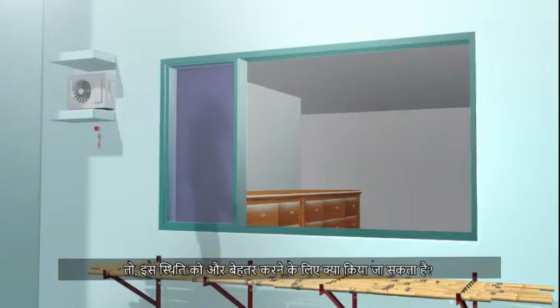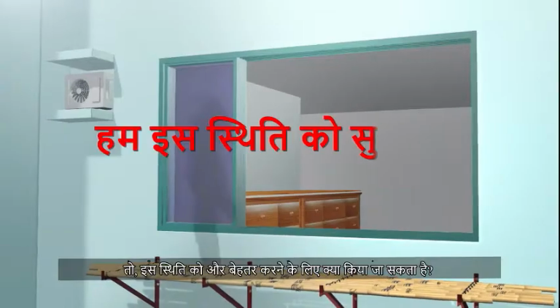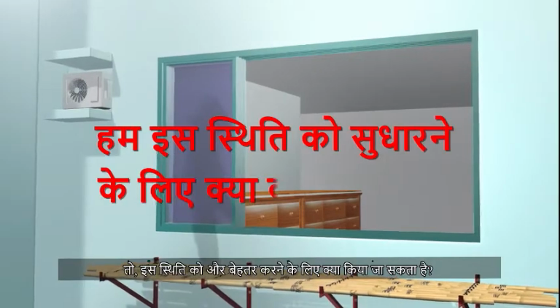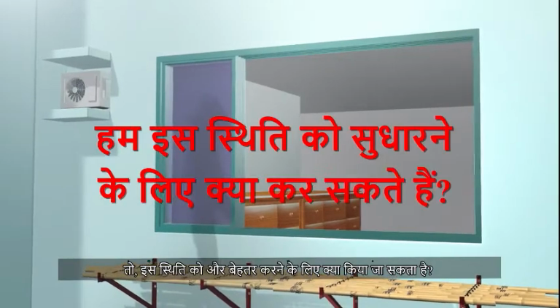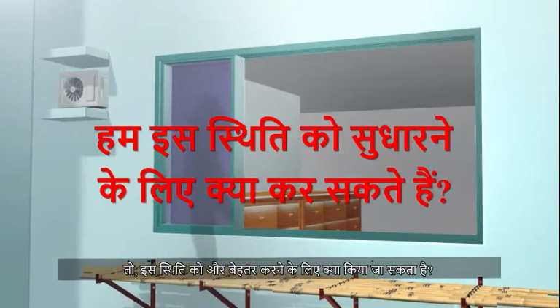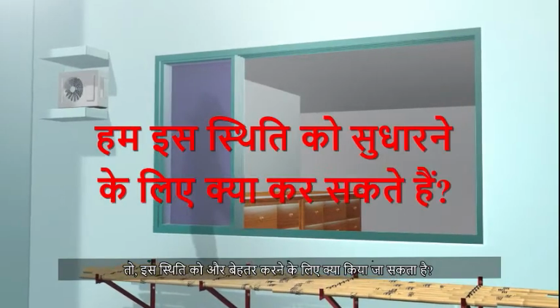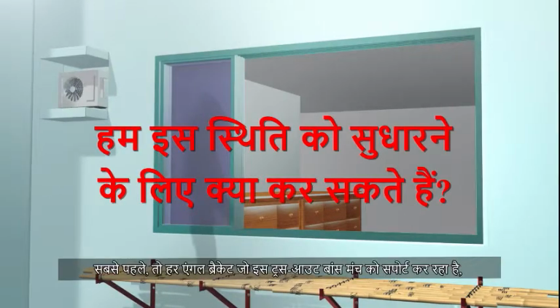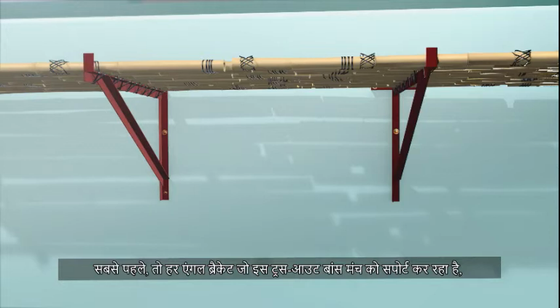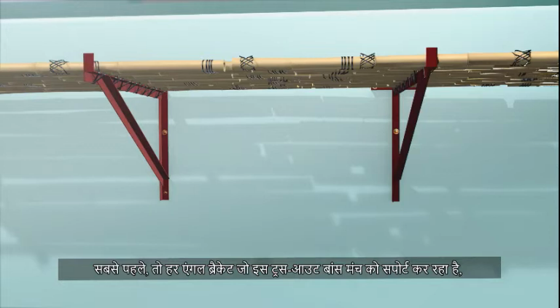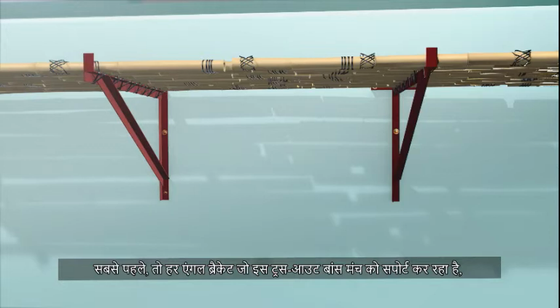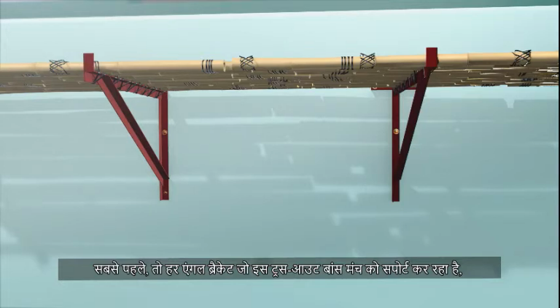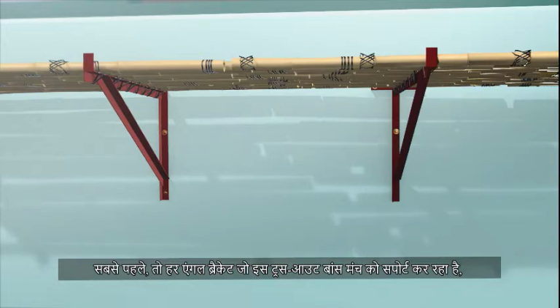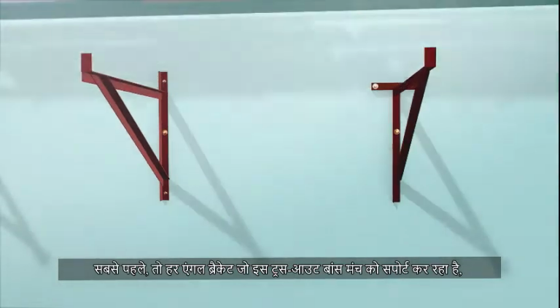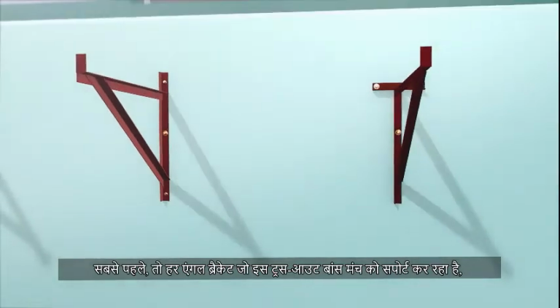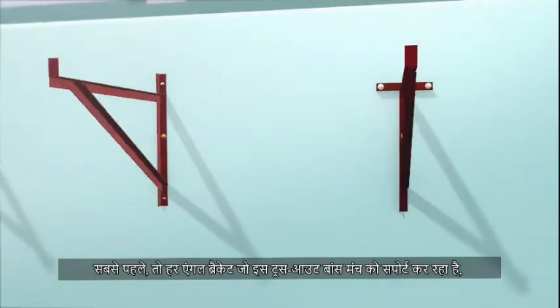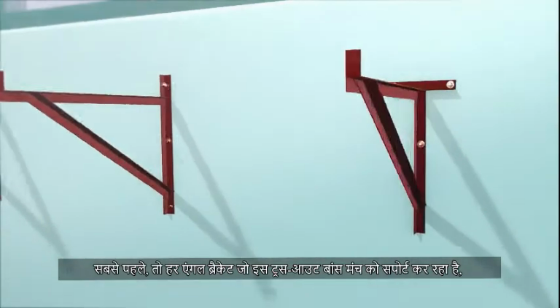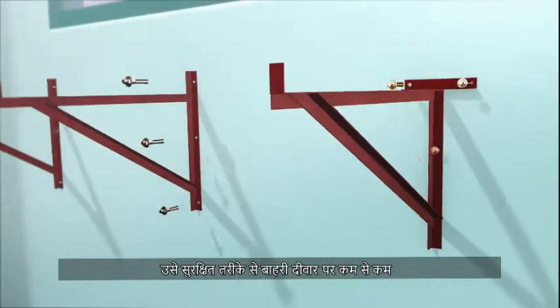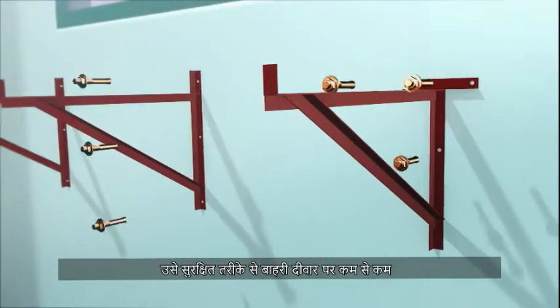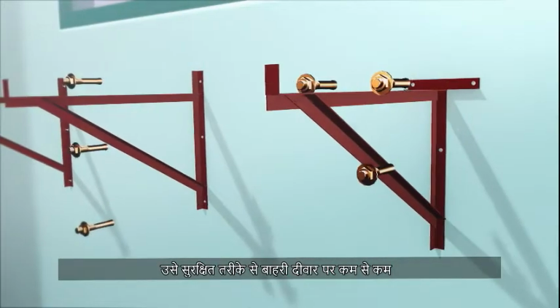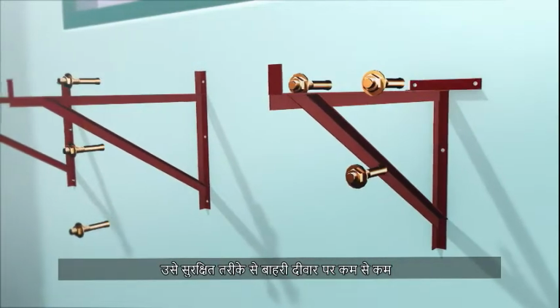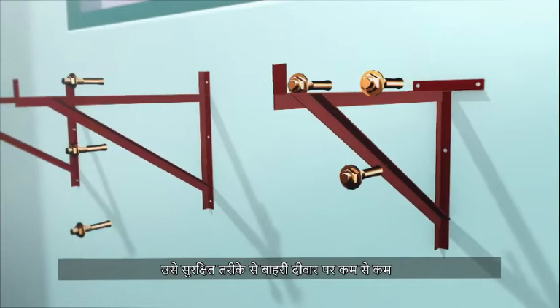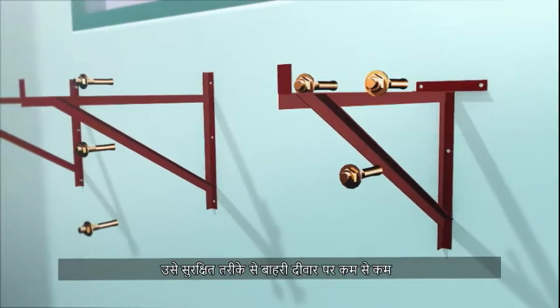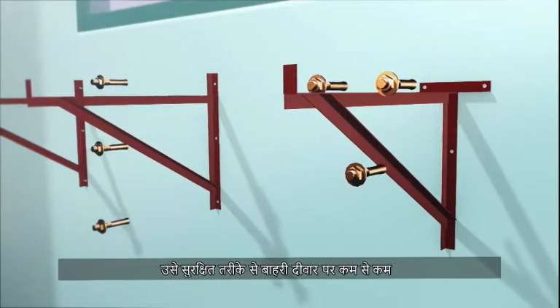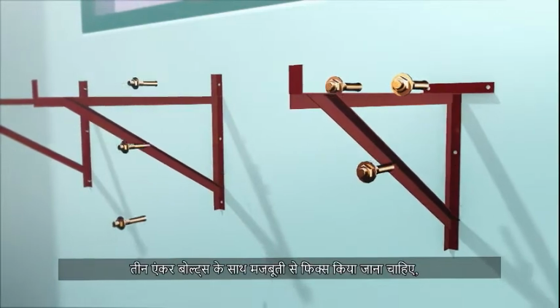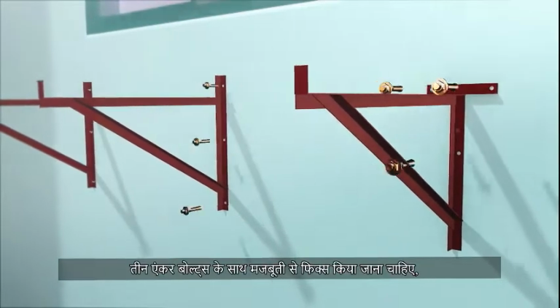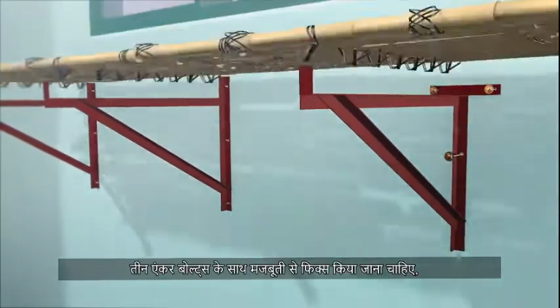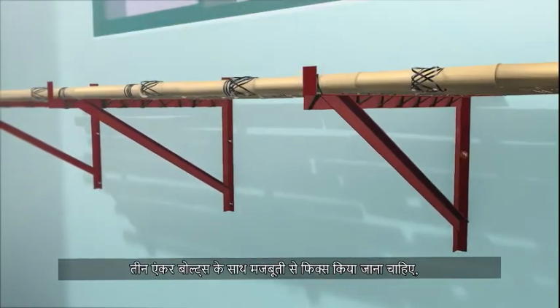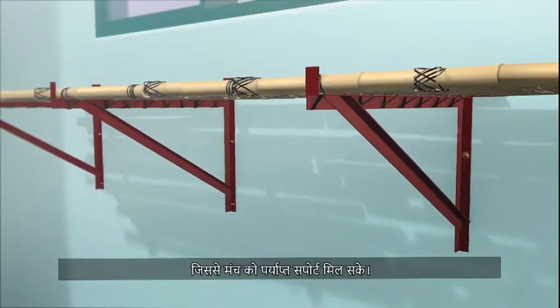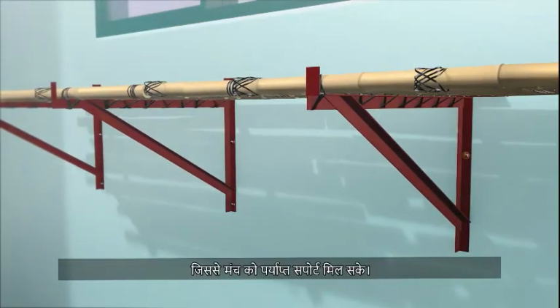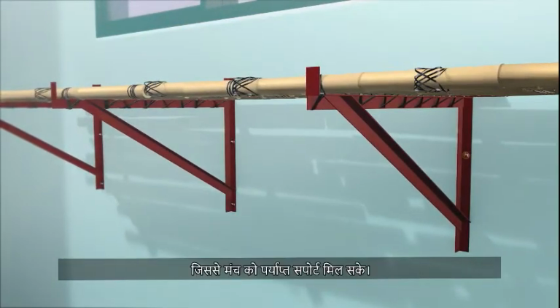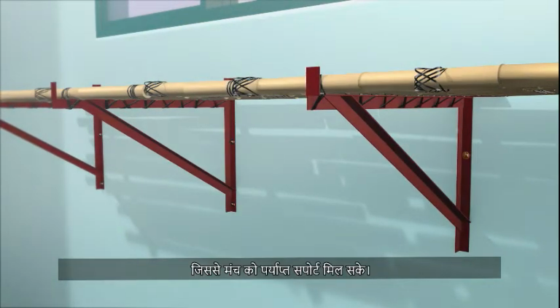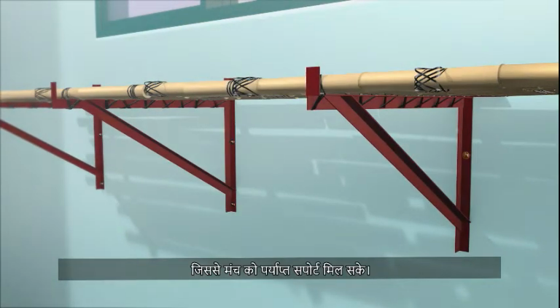So, what can be done to improve the situation? Firstly, each angle bracket supporting the truss-out bamboo scaffold must be securely fixed onto the external wall with at least three anchor bolts to provide adequate support to the scaffold.